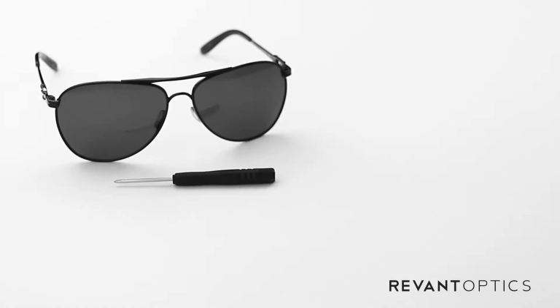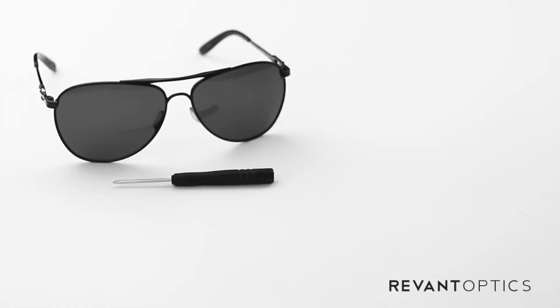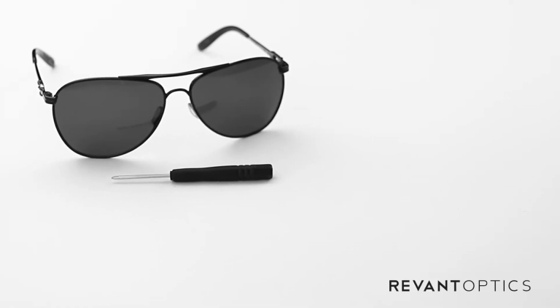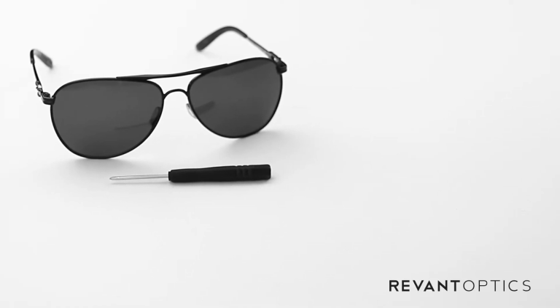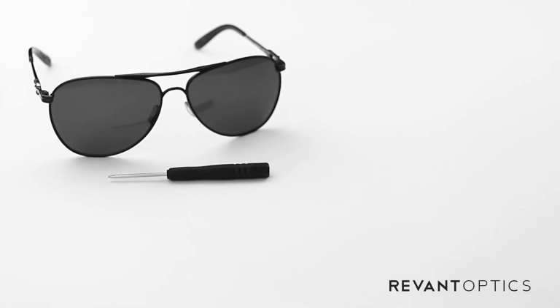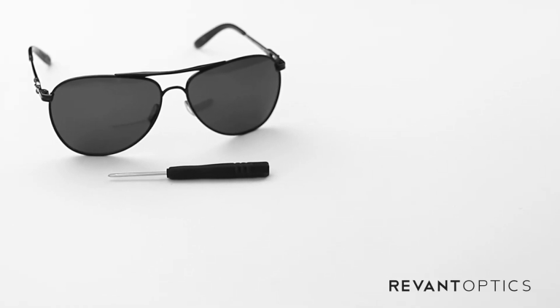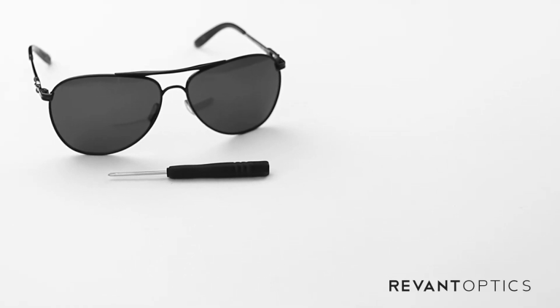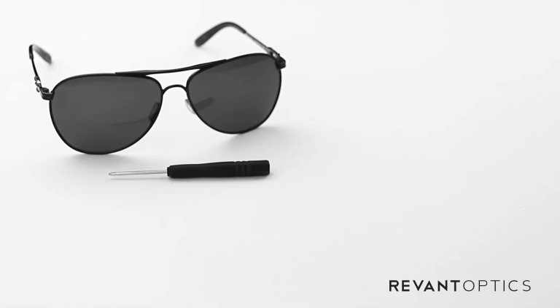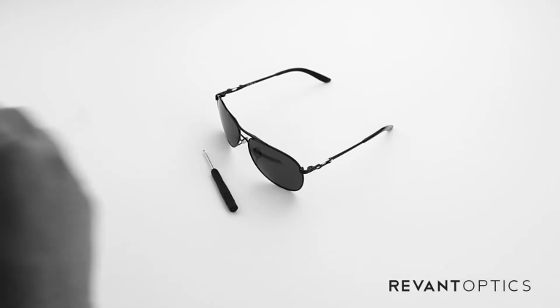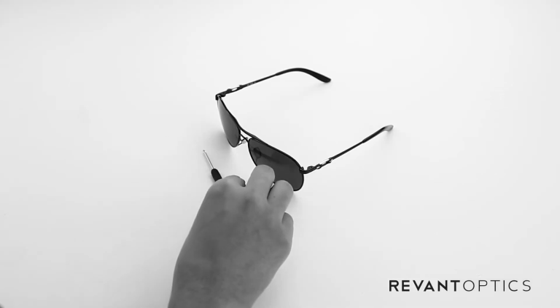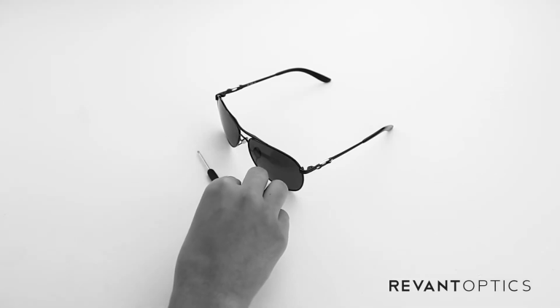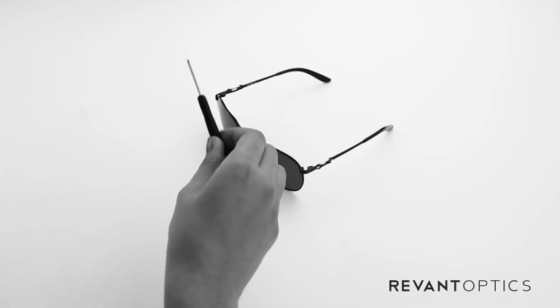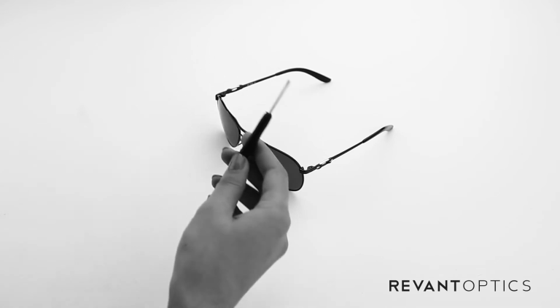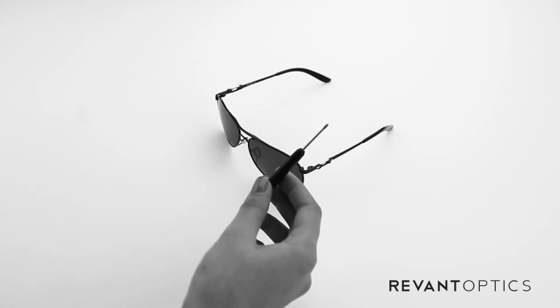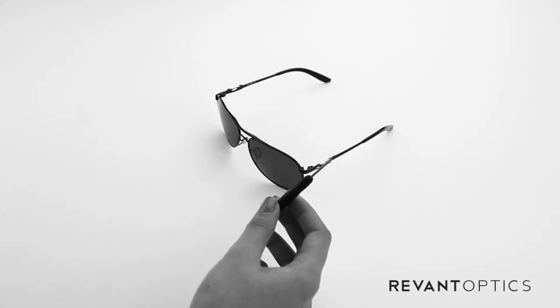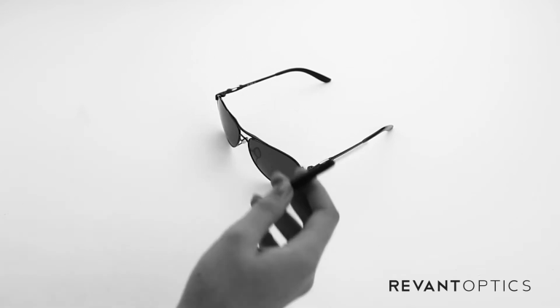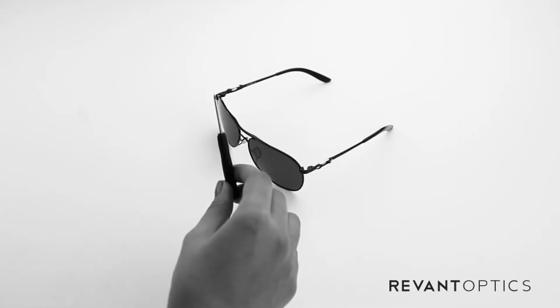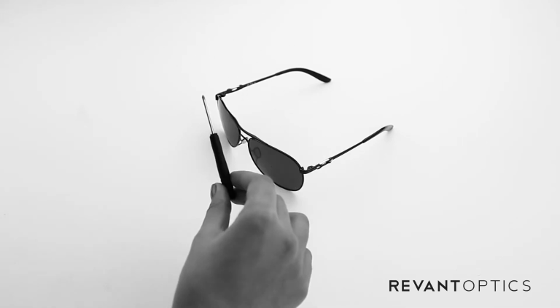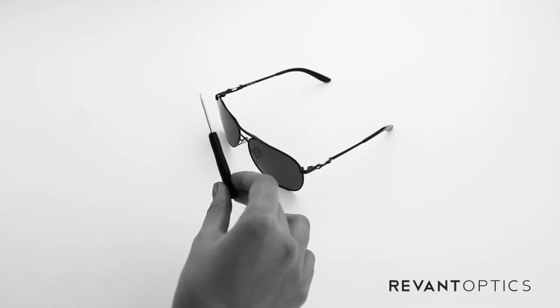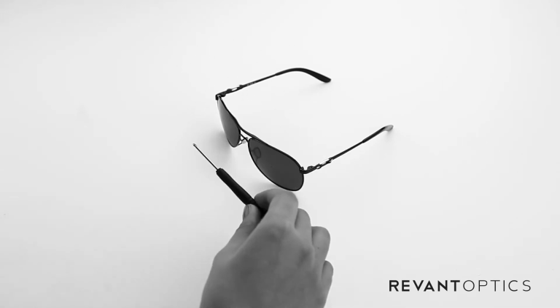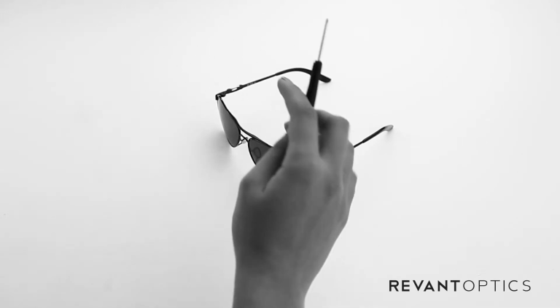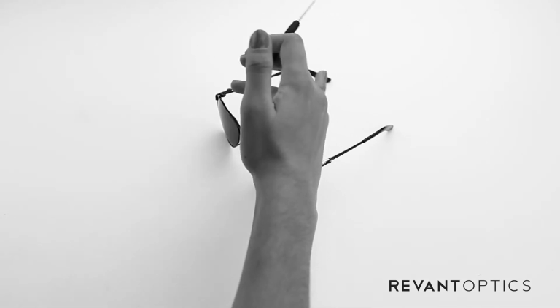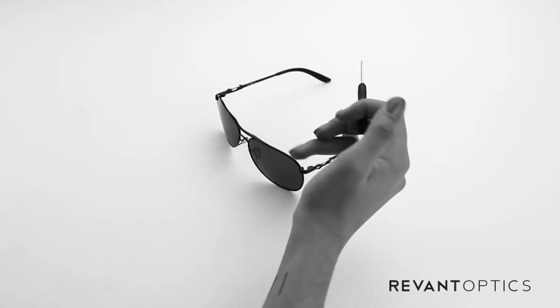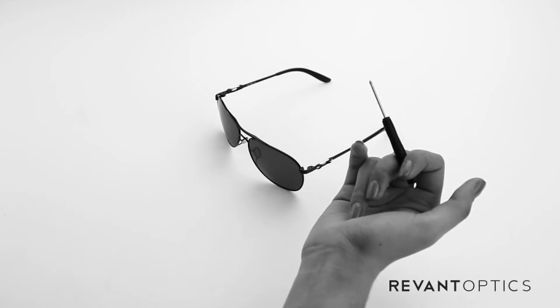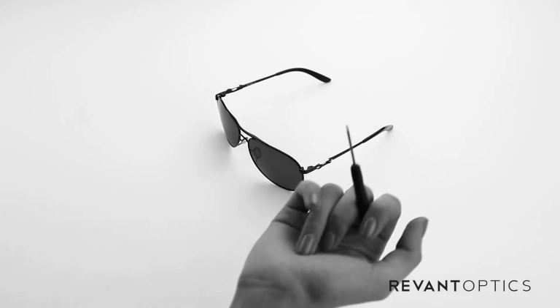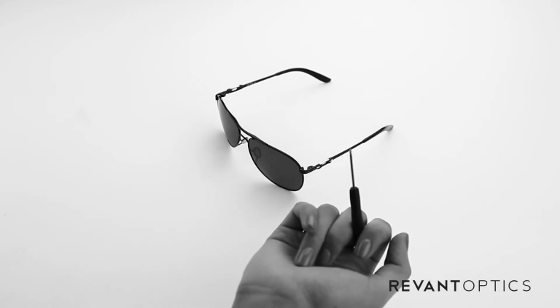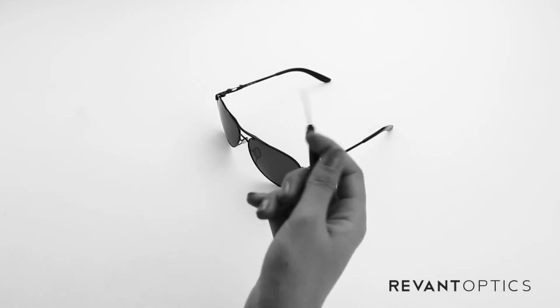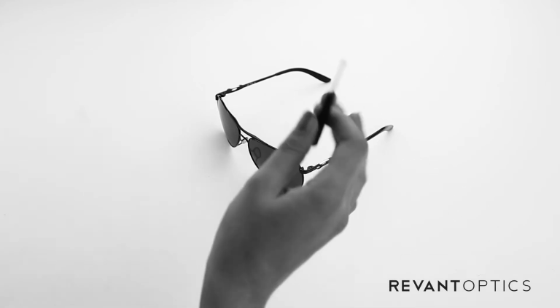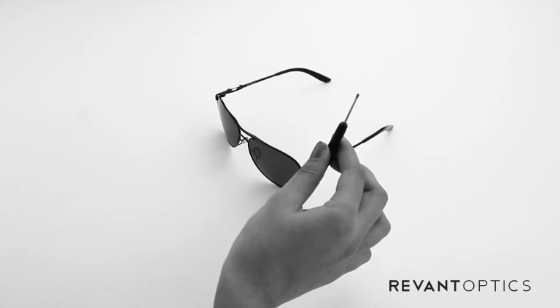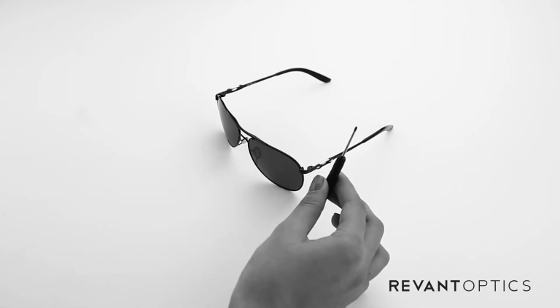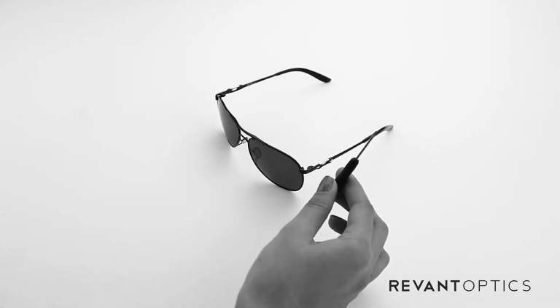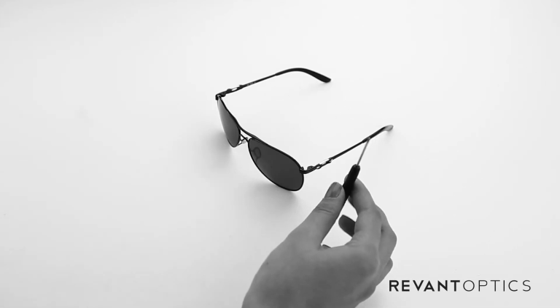To remove lenses from your Oakley Daisy Chain Frames, you're going to need a Phillips head screwdriver. And if you buy a set of these lenses from RebantOptics.com, a screwdriver will come with your lenses.